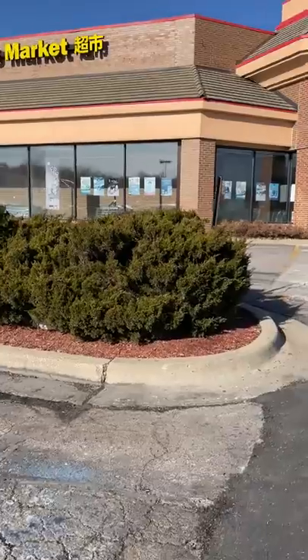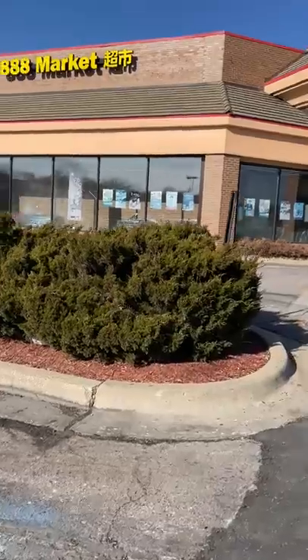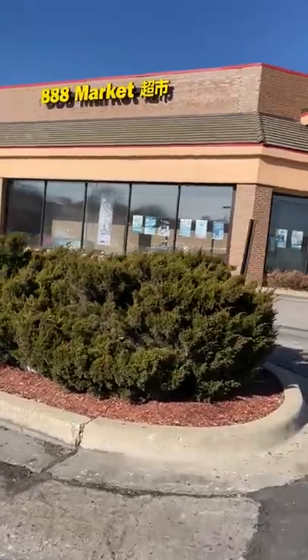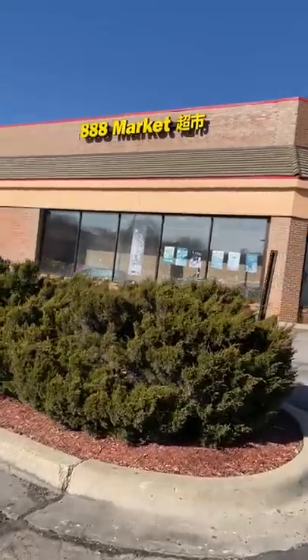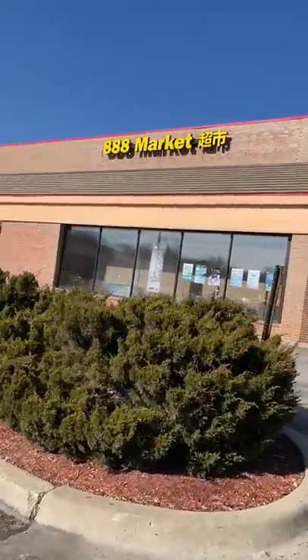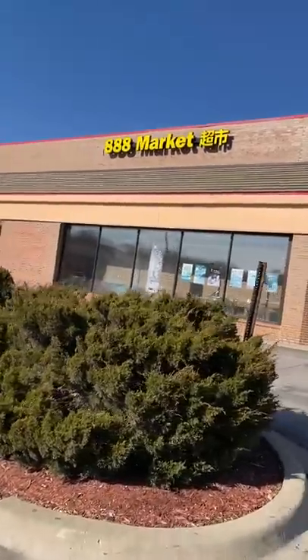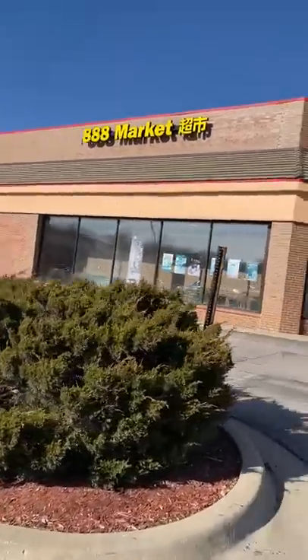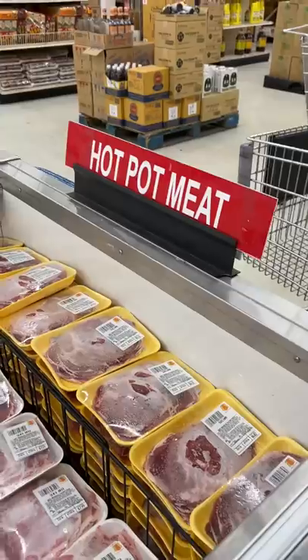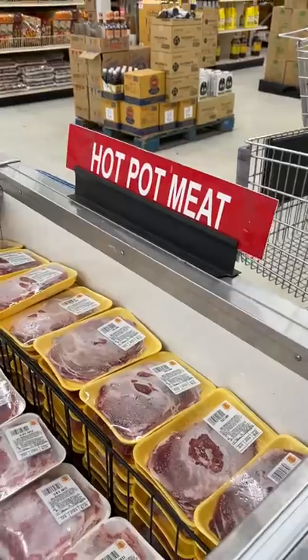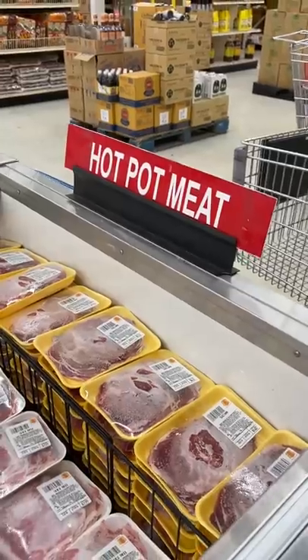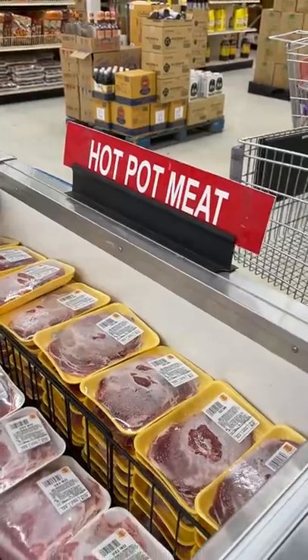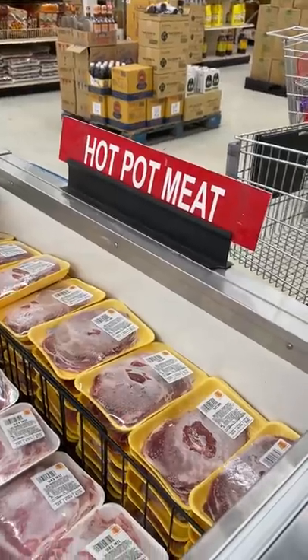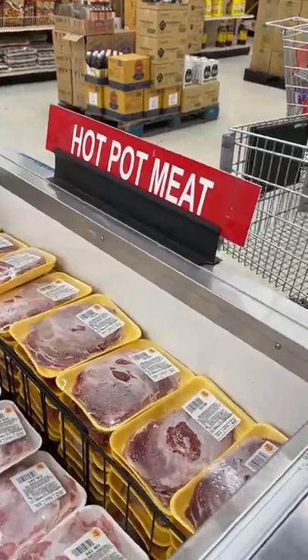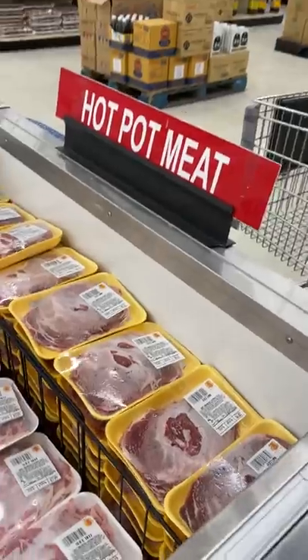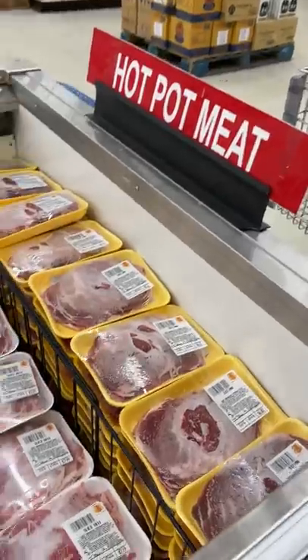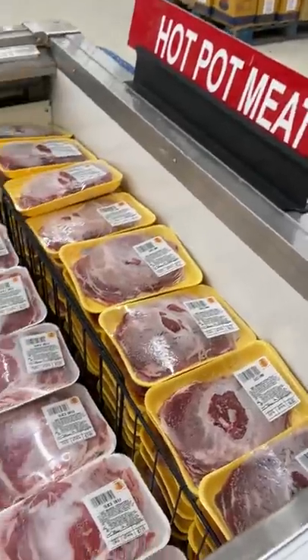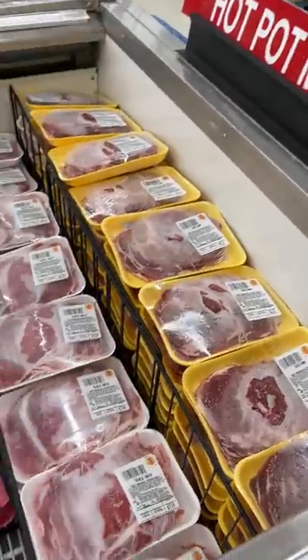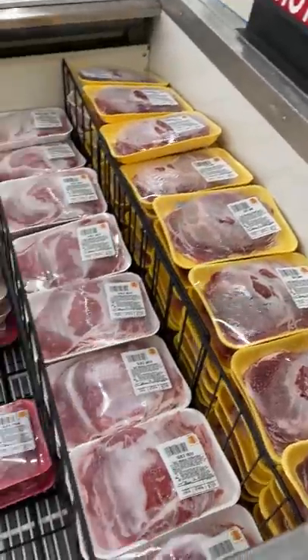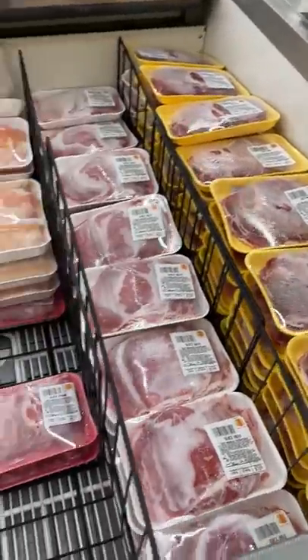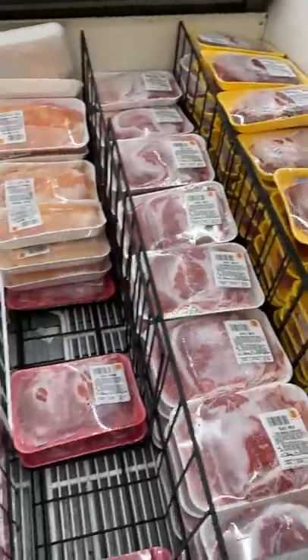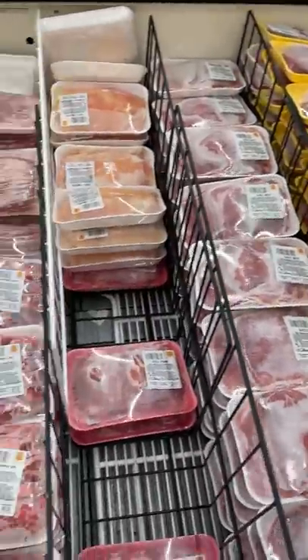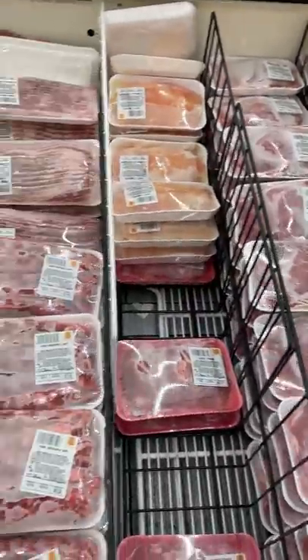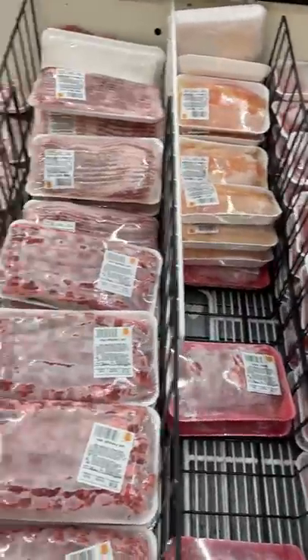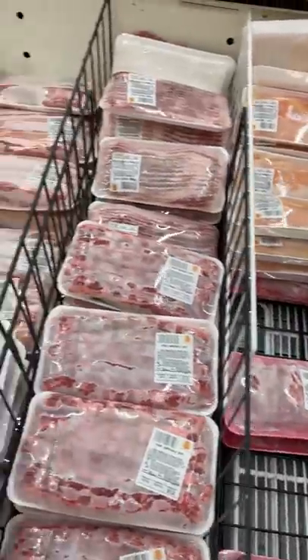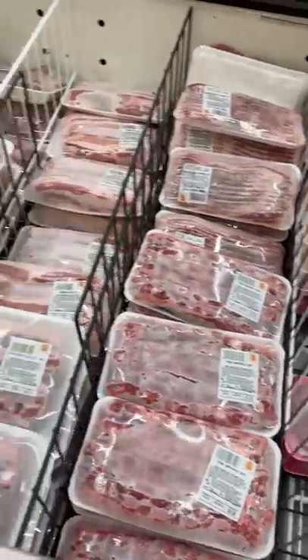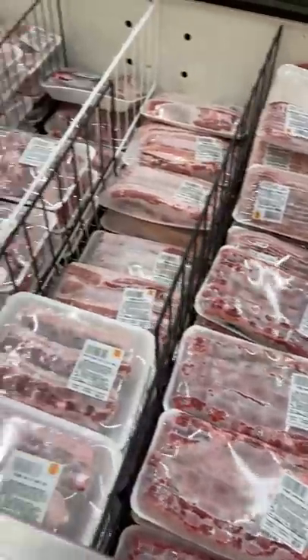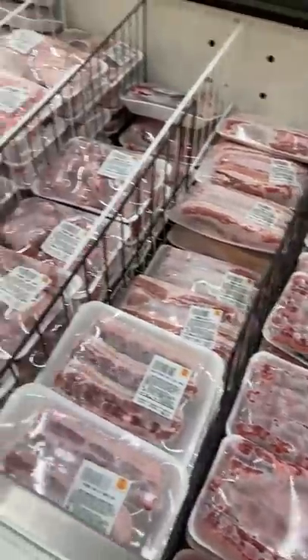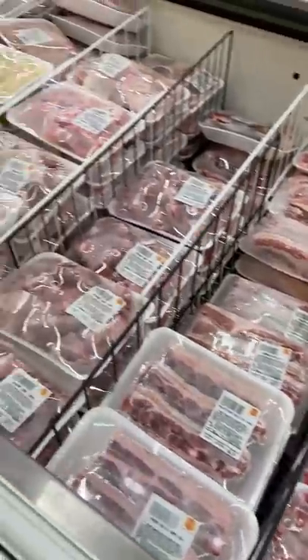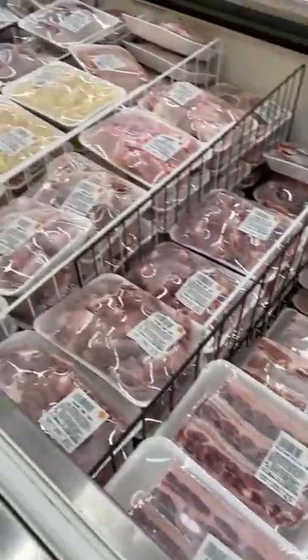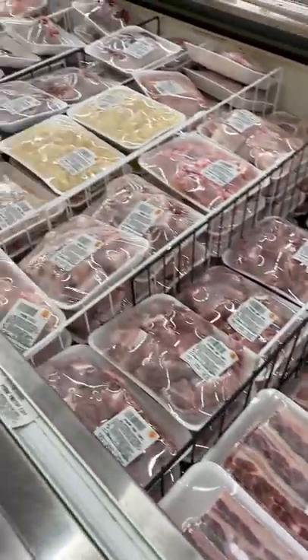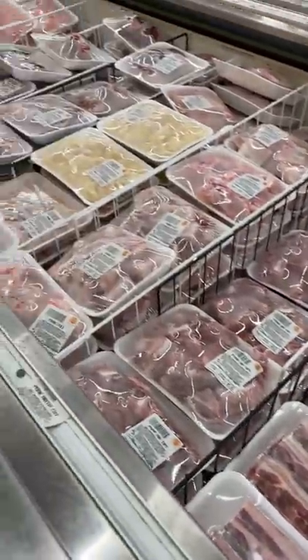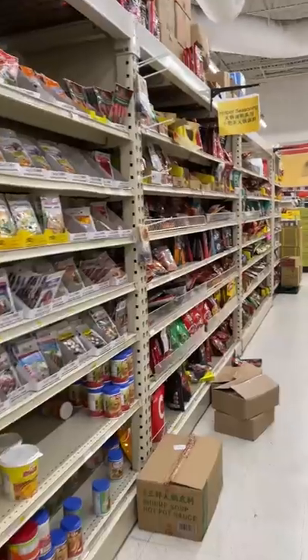A question I get asked a lot is where I get my hot pot stuff, and it's at my local Asian grocery store. The majority of the time it's at 888 Market in Kansas City.